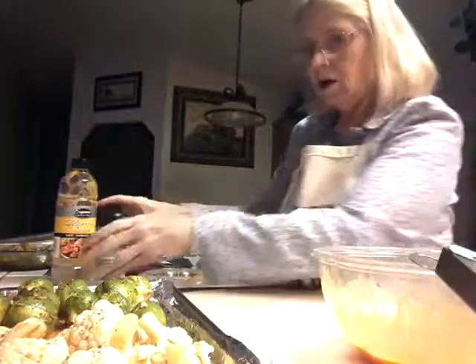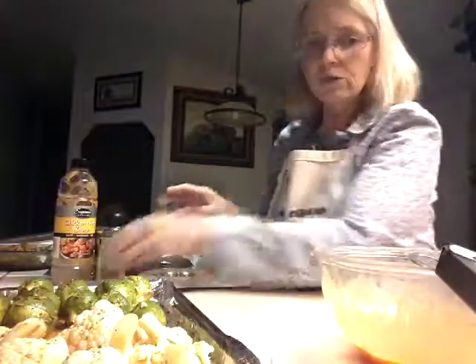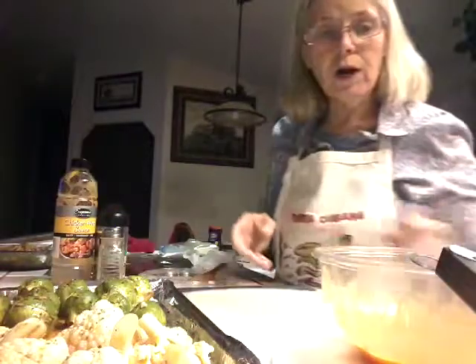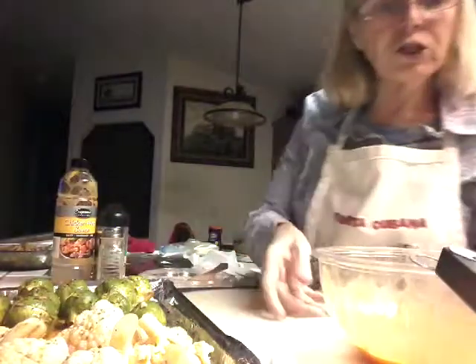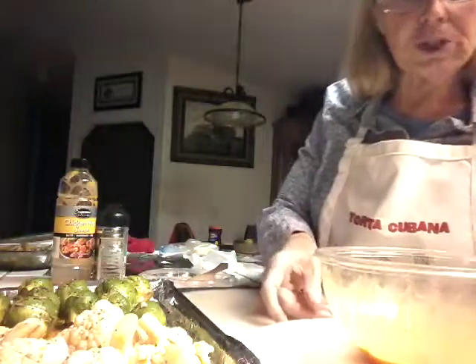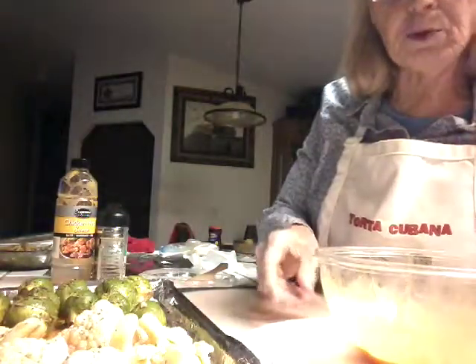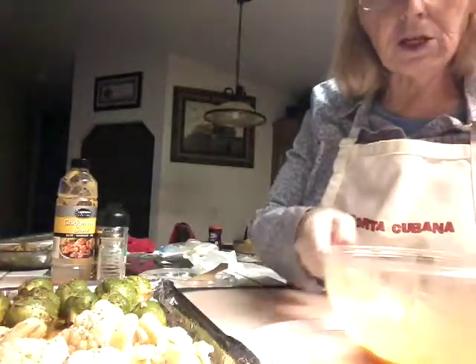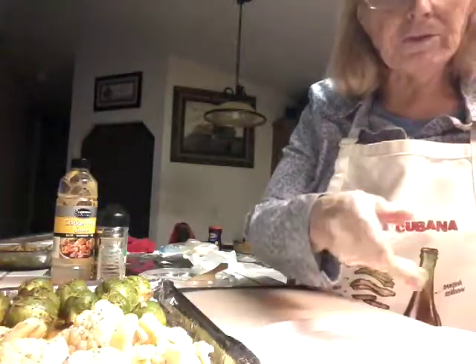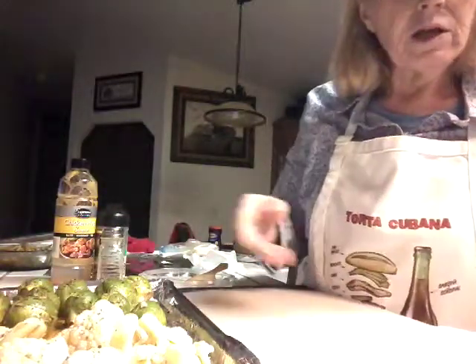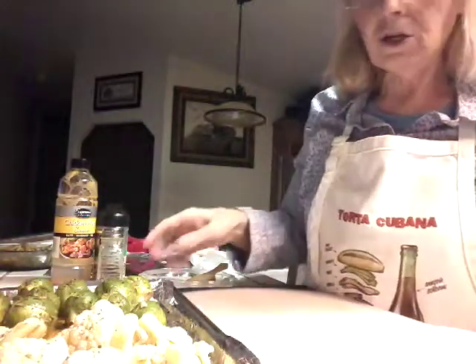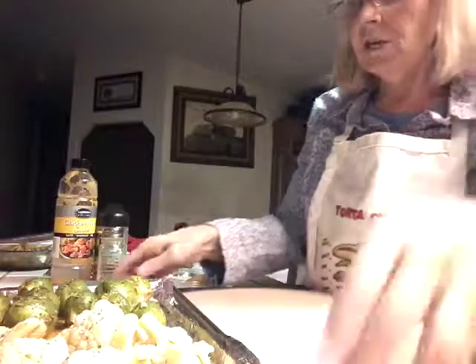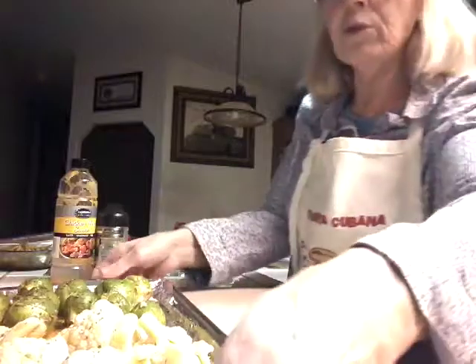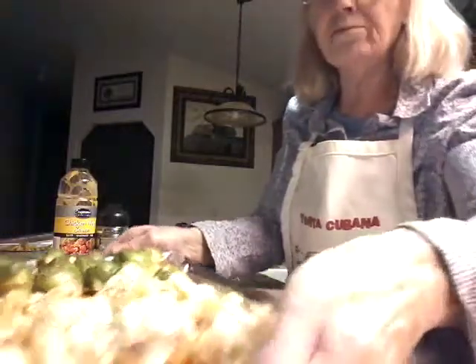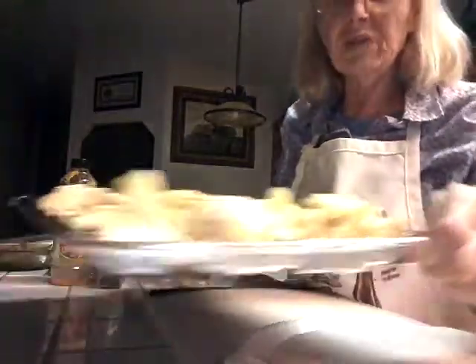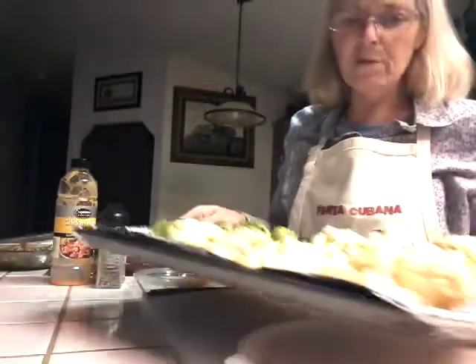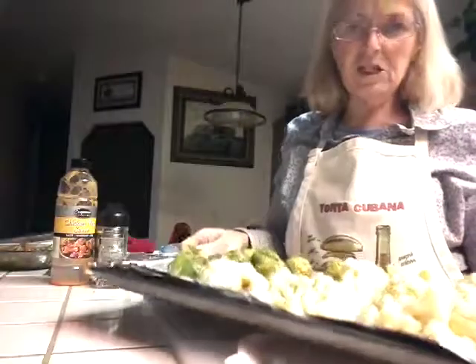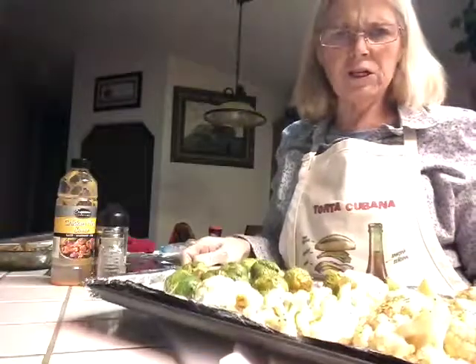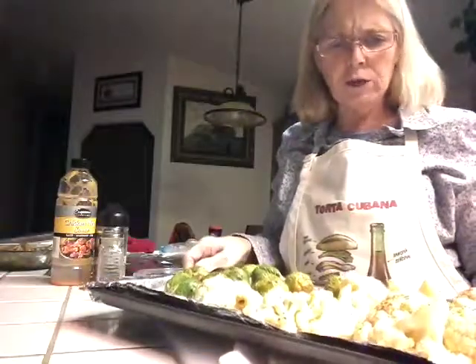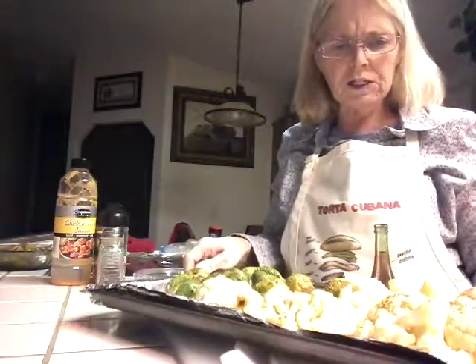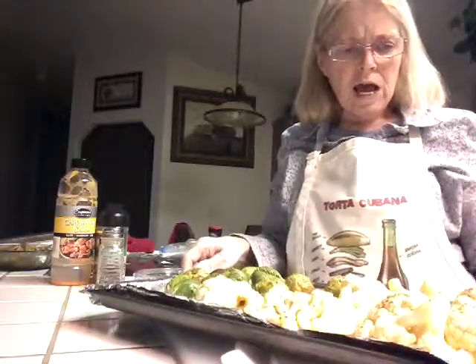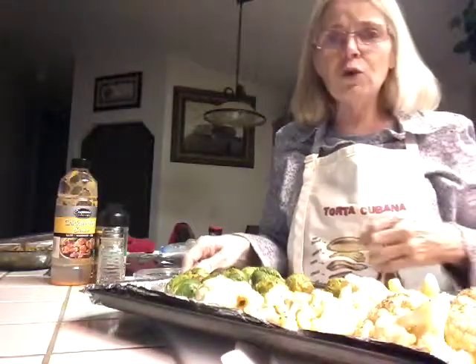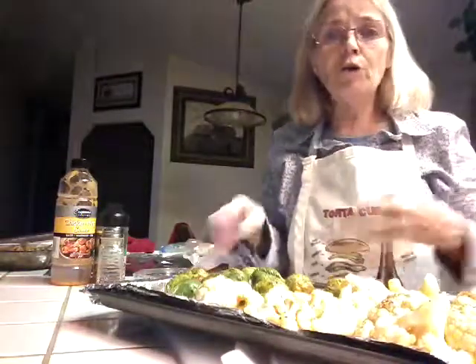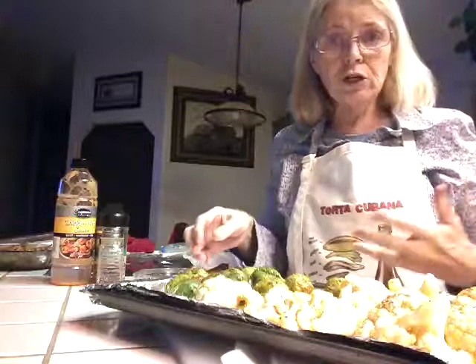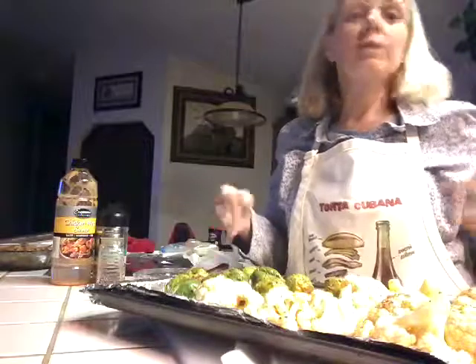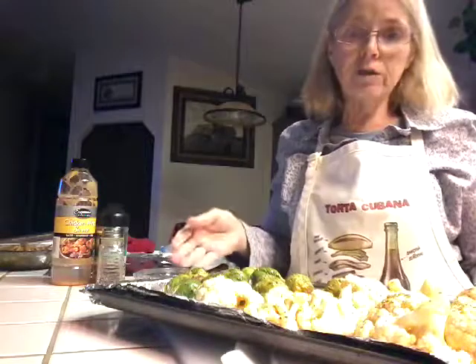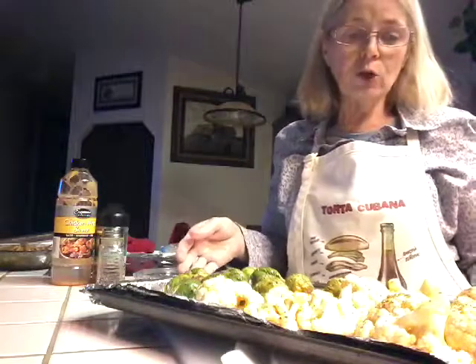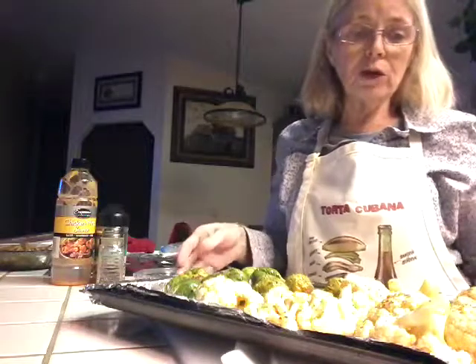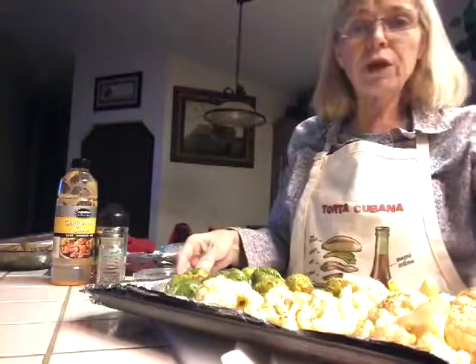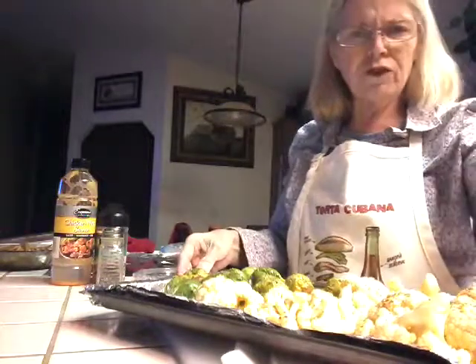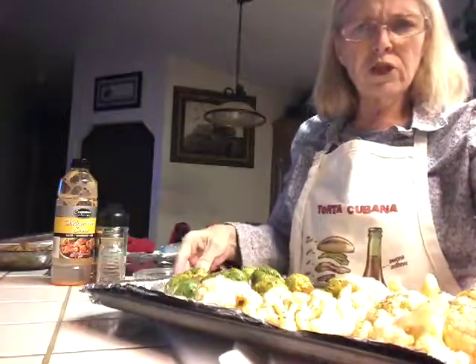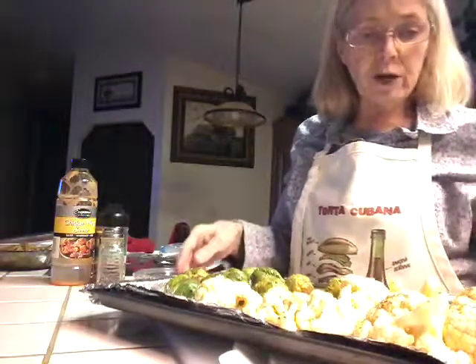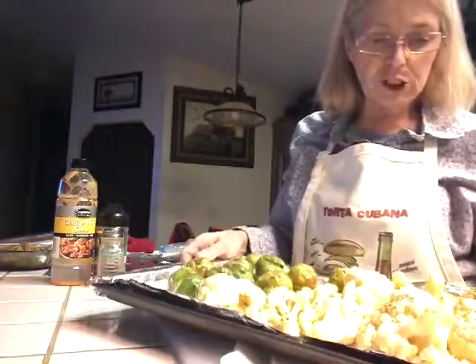So what I'm gonna do is put this in the oven. It's gonna take probably about 15 to 20 minutes. And if you want them crunchier, leave them in a little bit longer. I leave it at 350 so I can watch it.